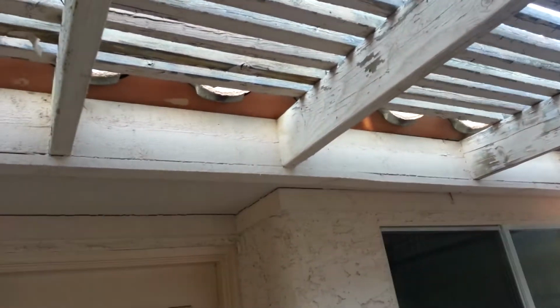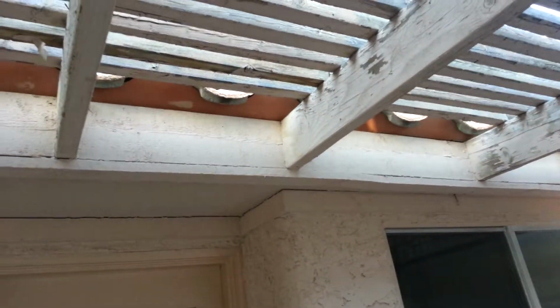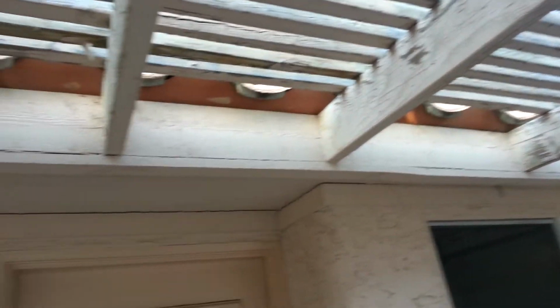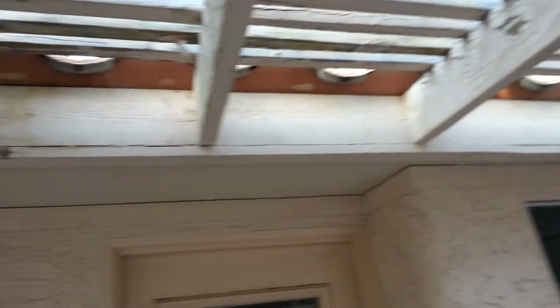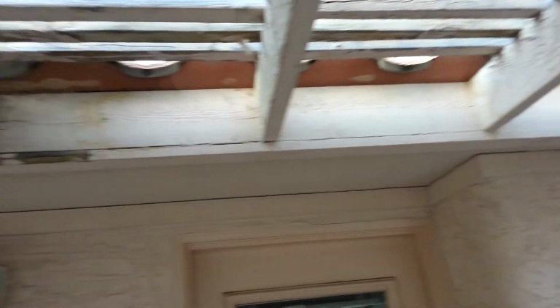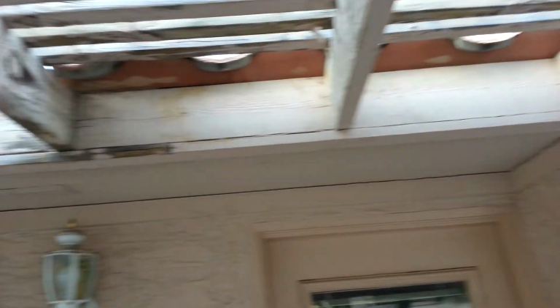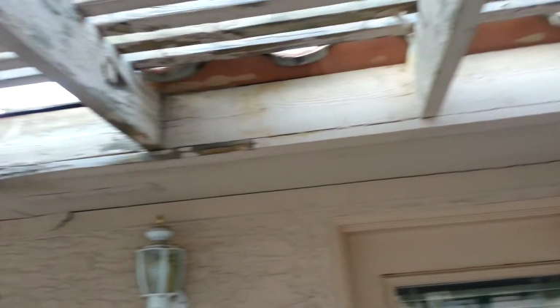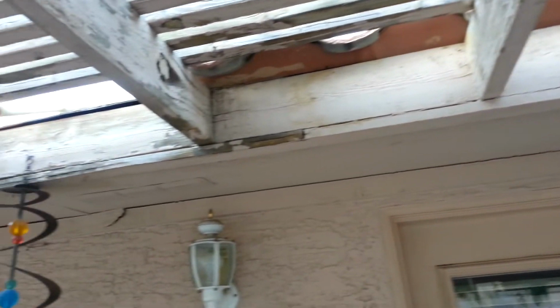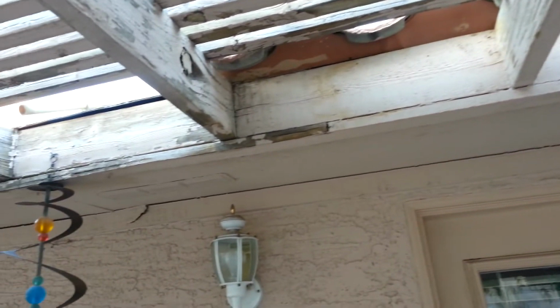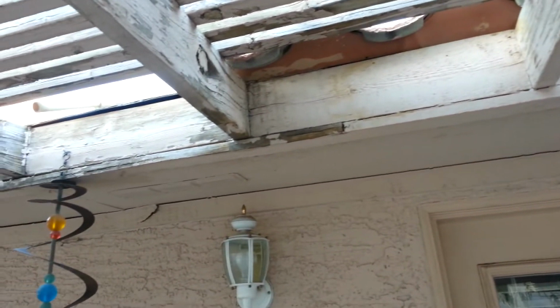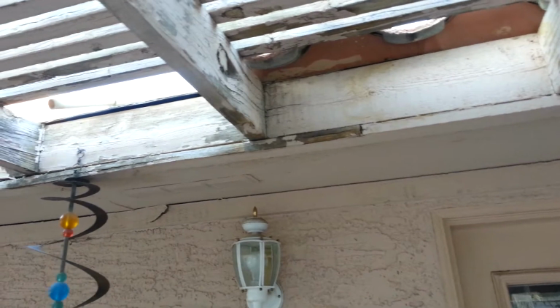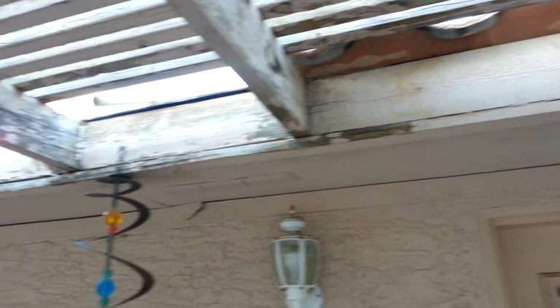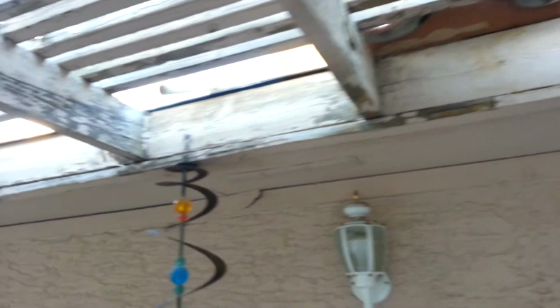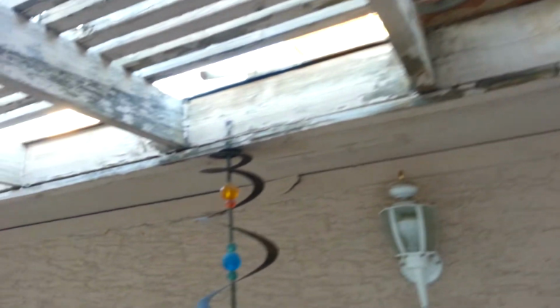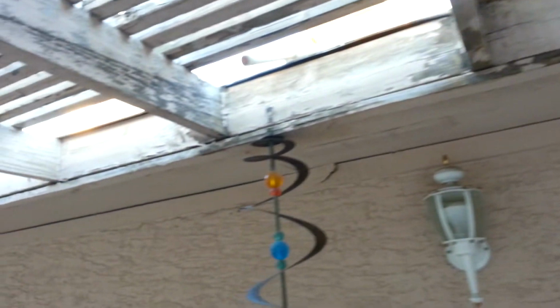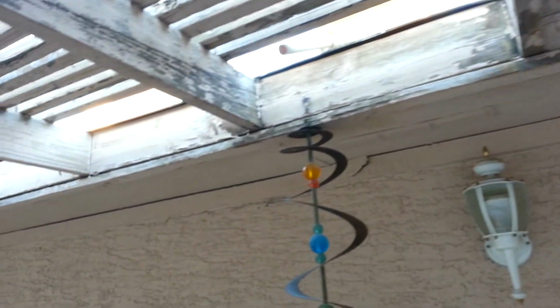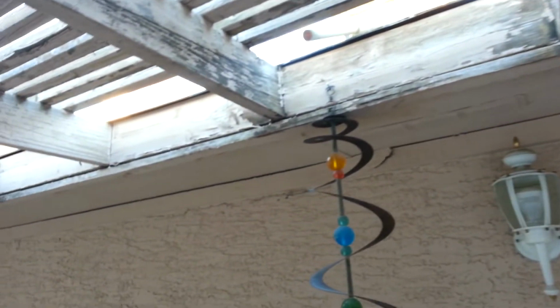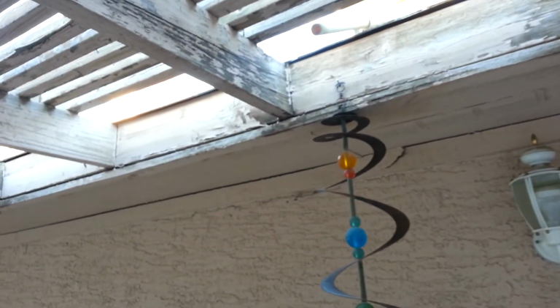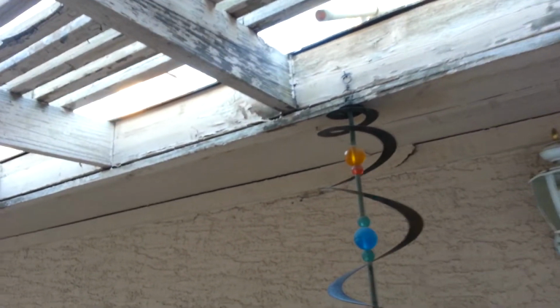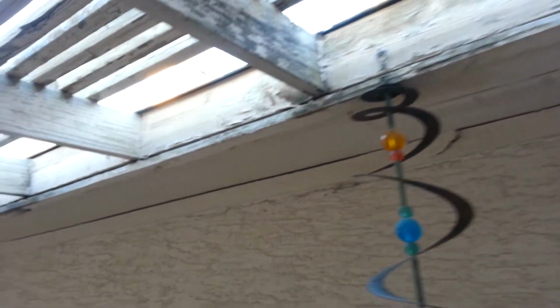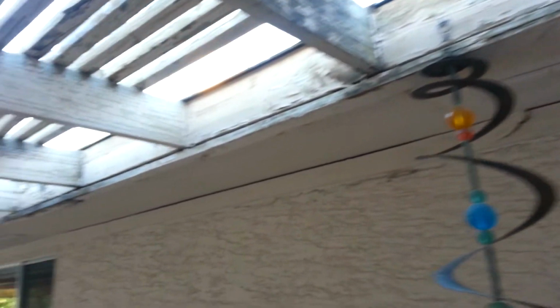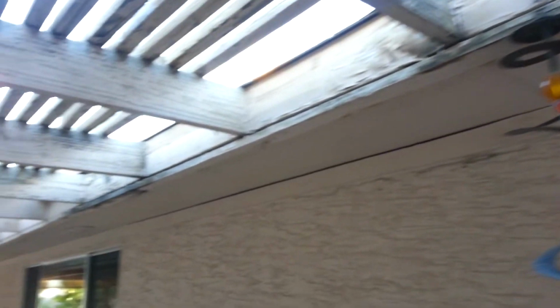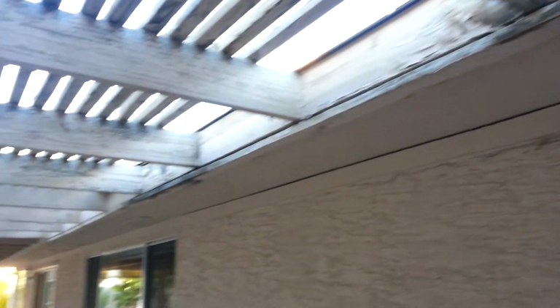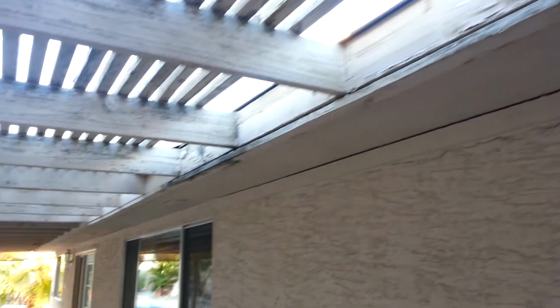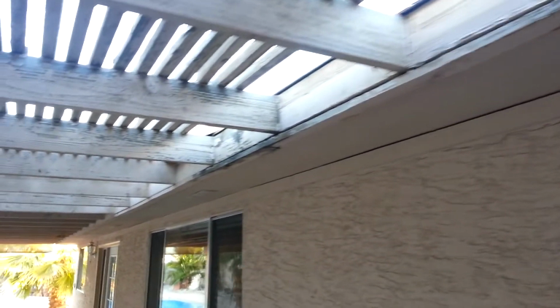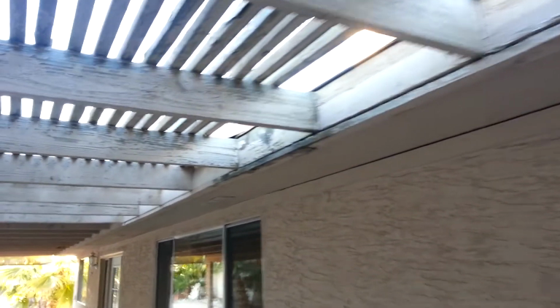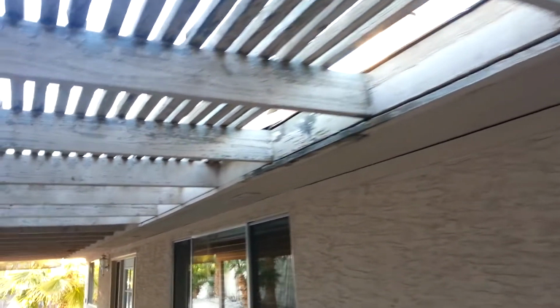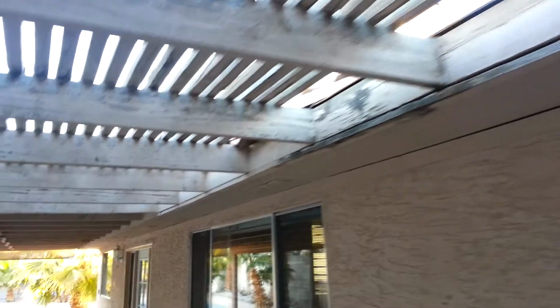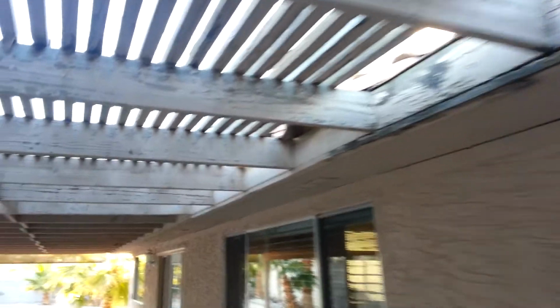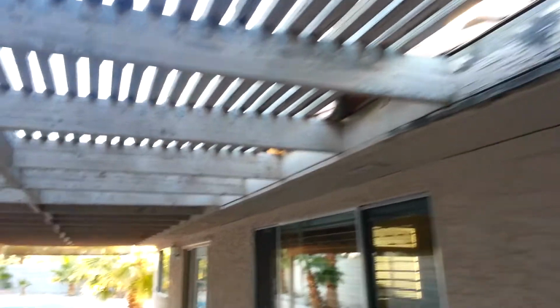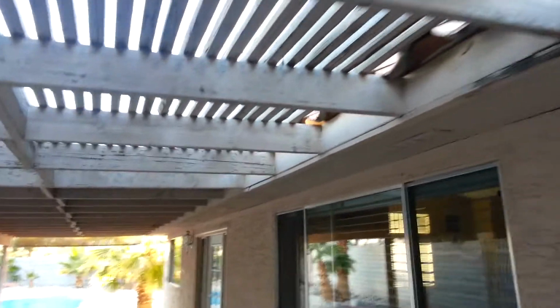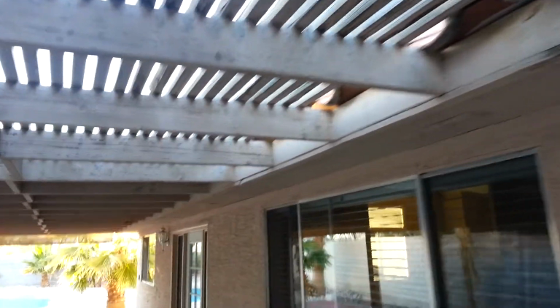The joists are in pretty good shape. They're studded in or spiked in on each side. It's pretty good — I just got to go in there and clean it up some.